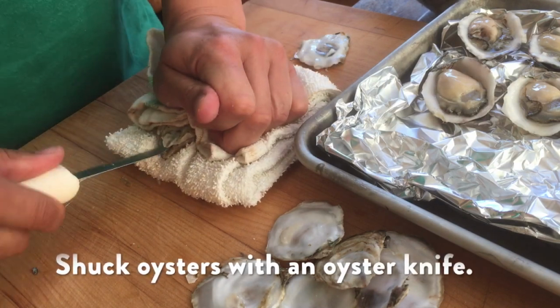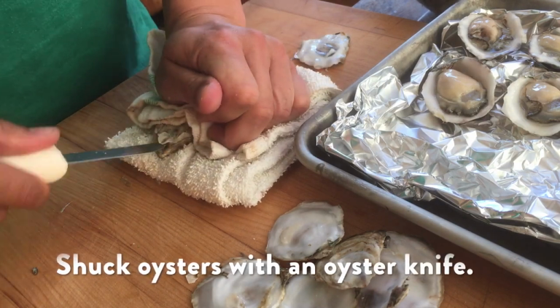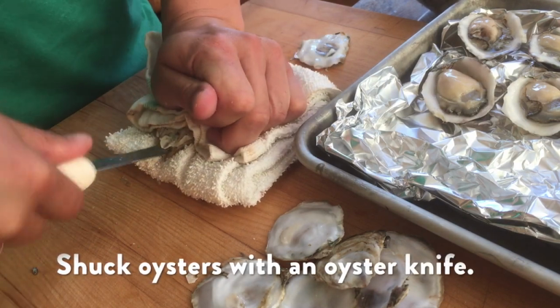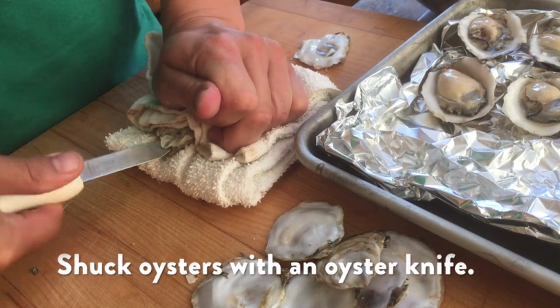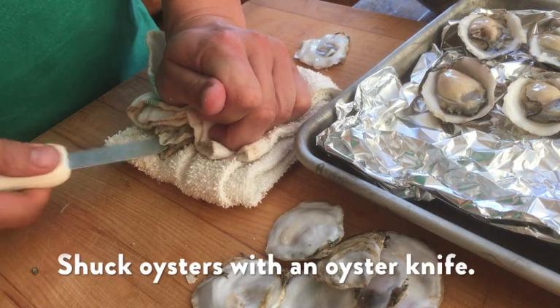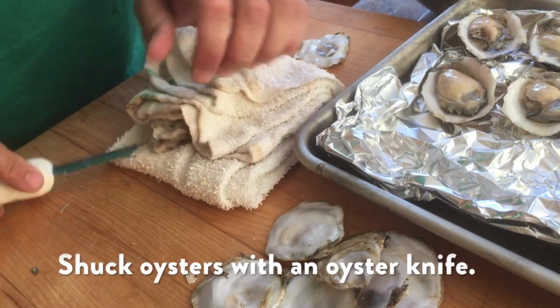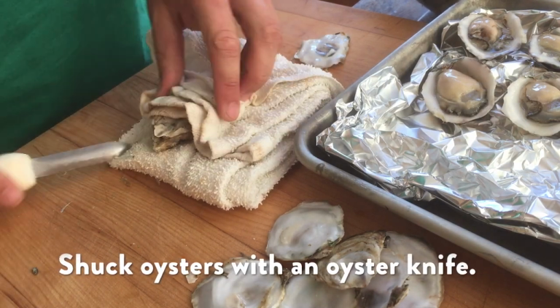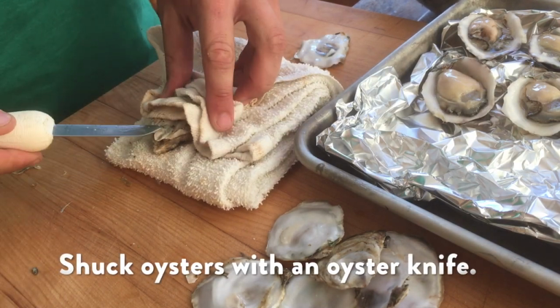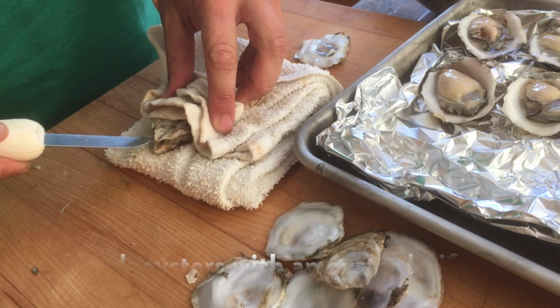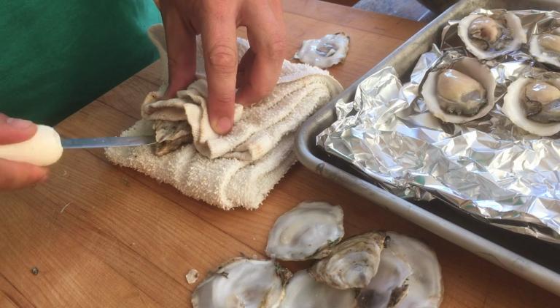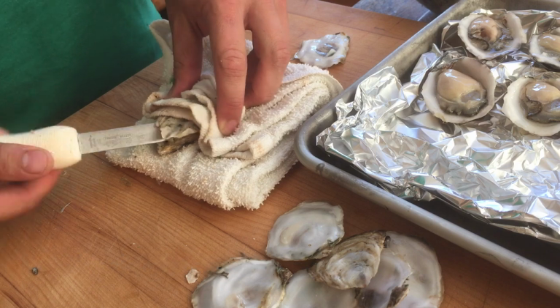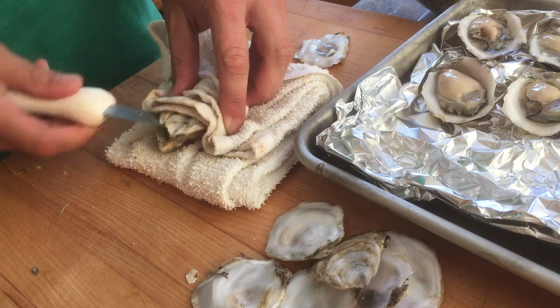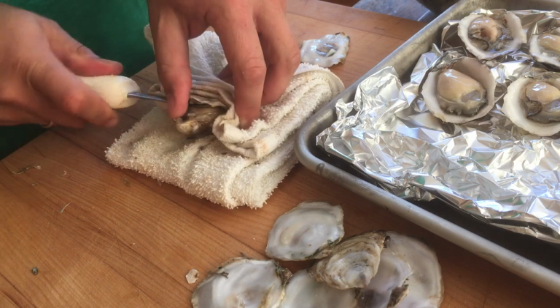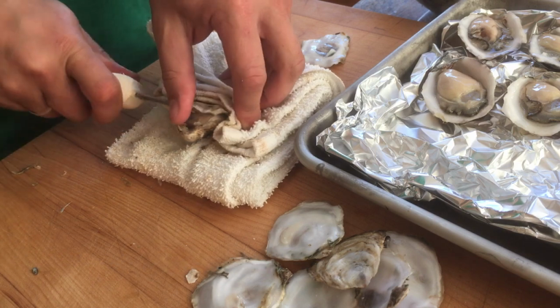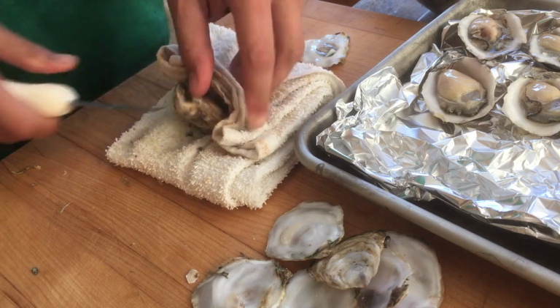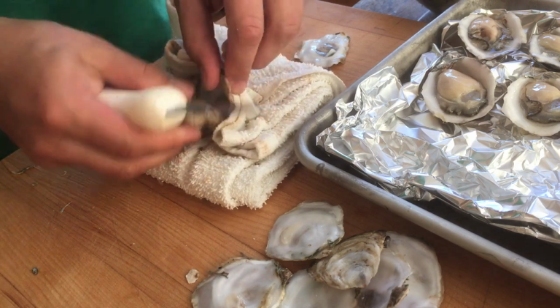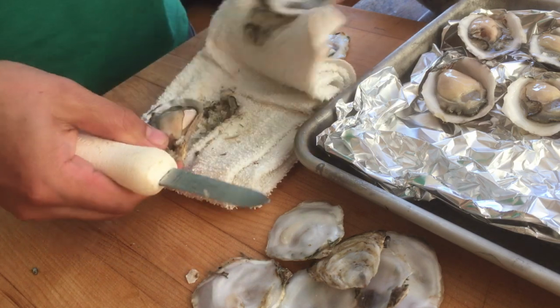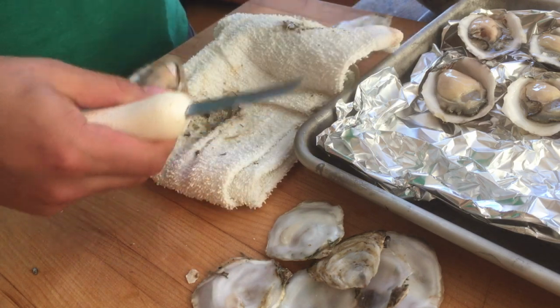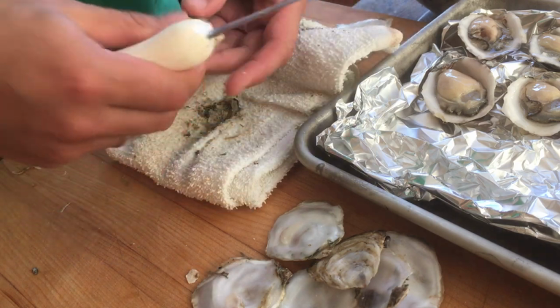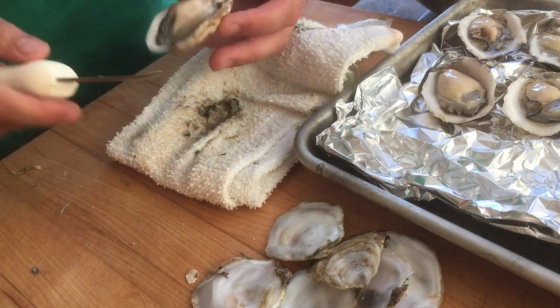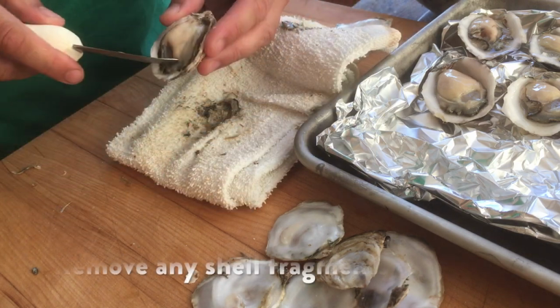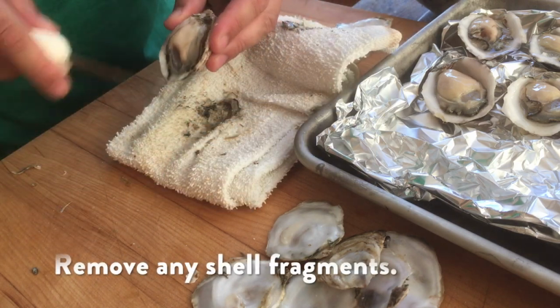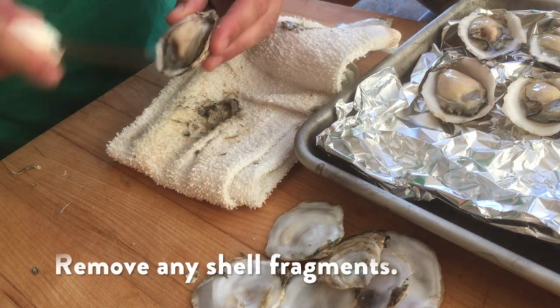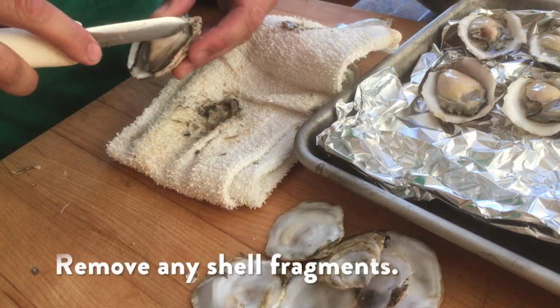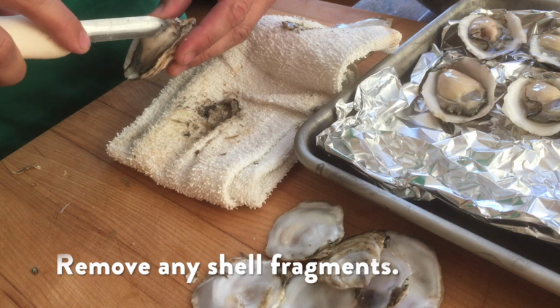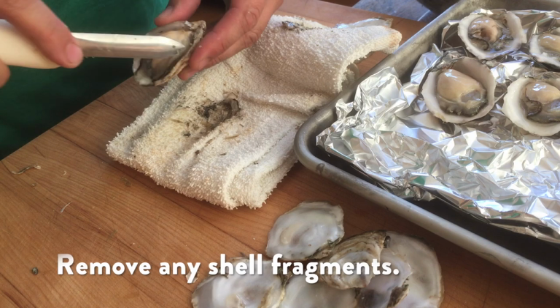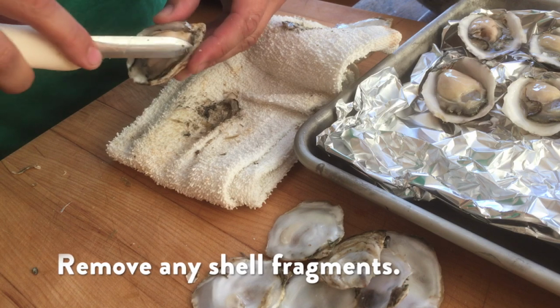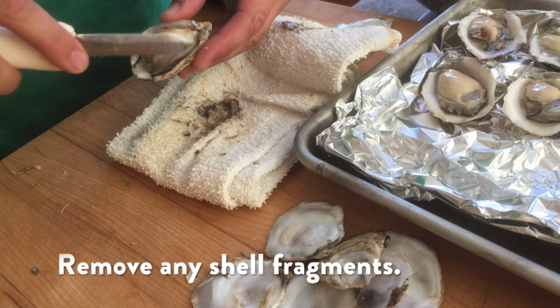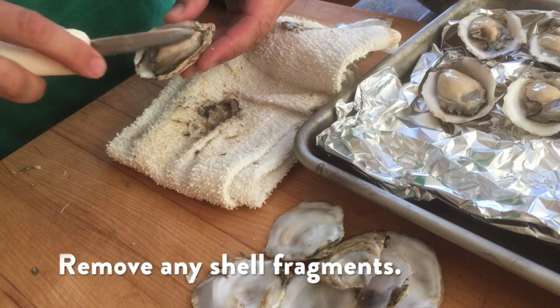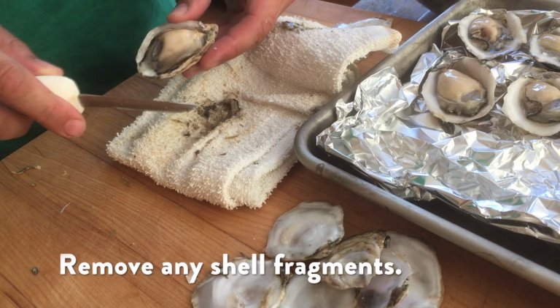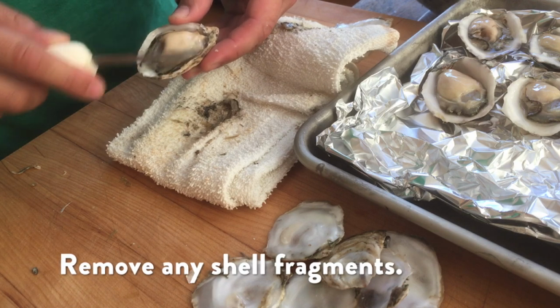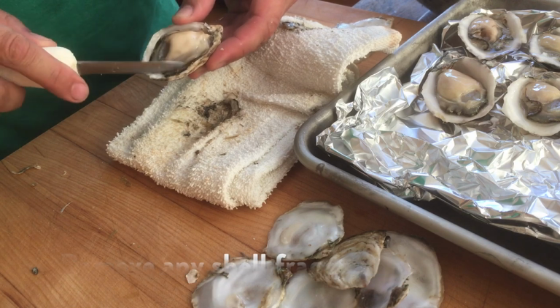I'm going to stick the tip of my oyster knife right into the hinge and then twist it till it pops. Then I'm going to slide the knife underneath the top shell to release it. I'm going to use the tip of the knife just to get rid of any shell fragments that might have gotten inside.